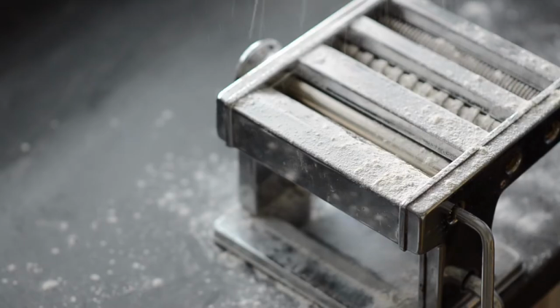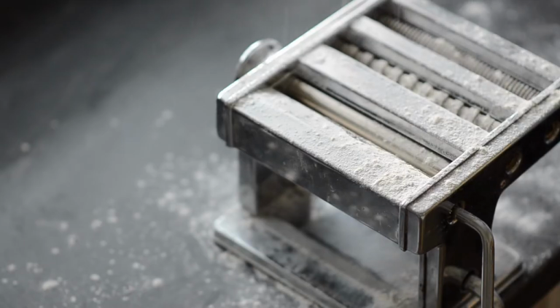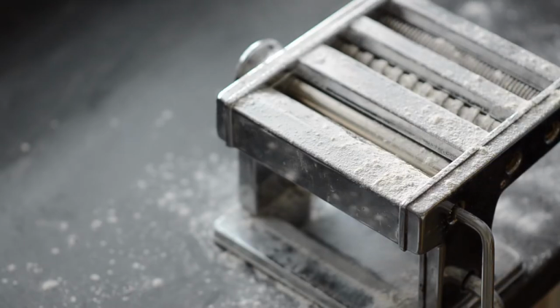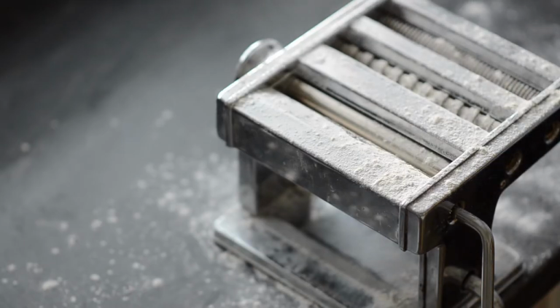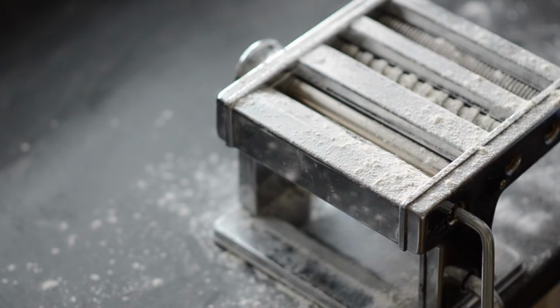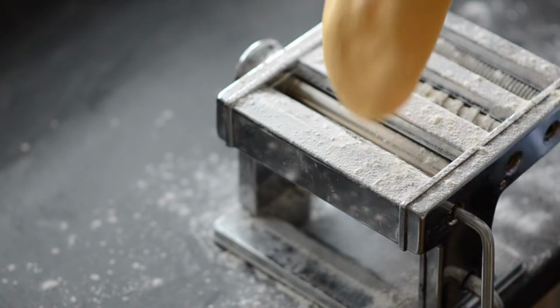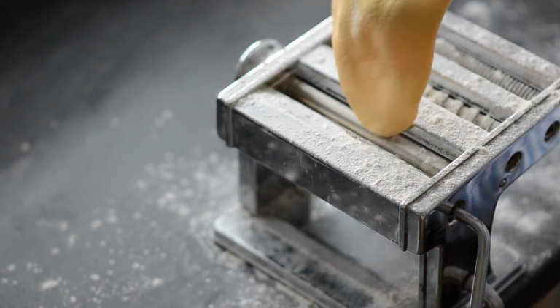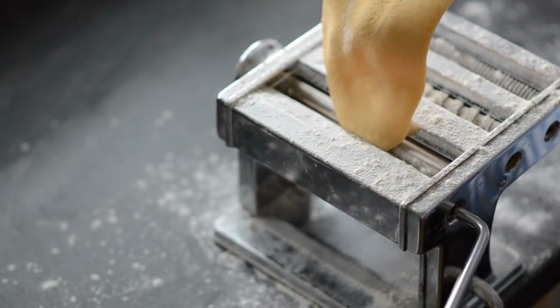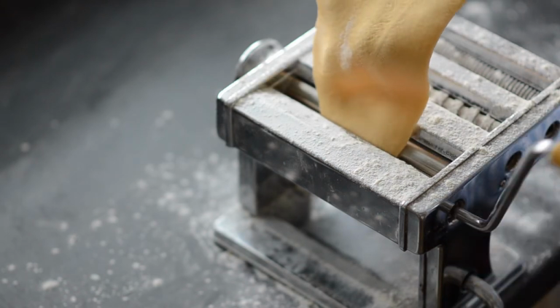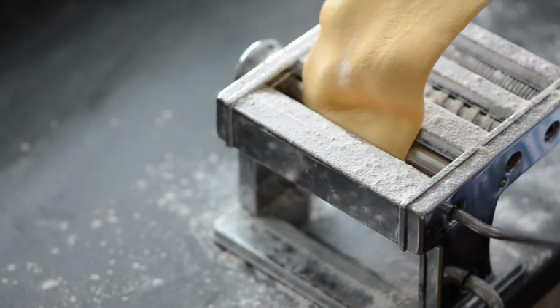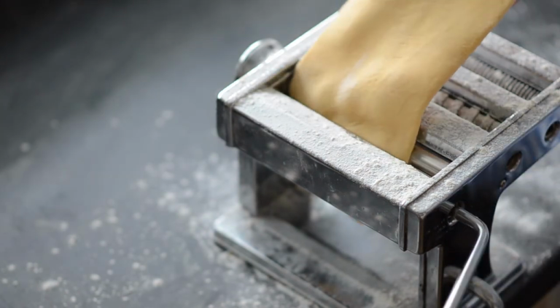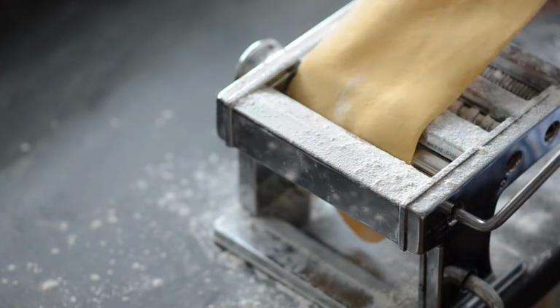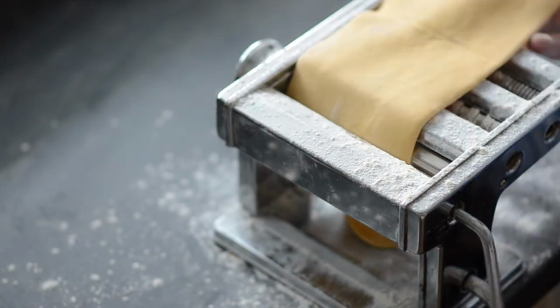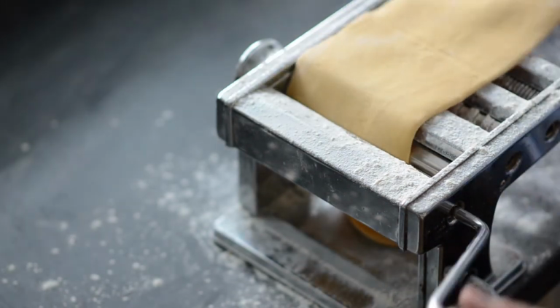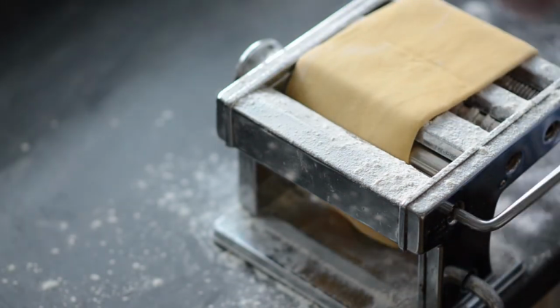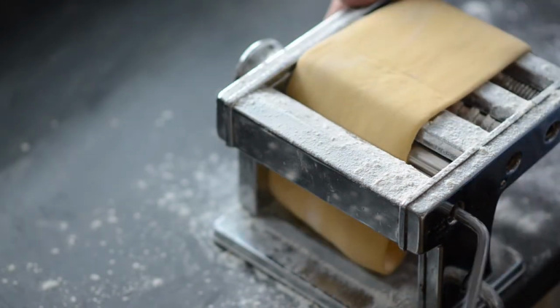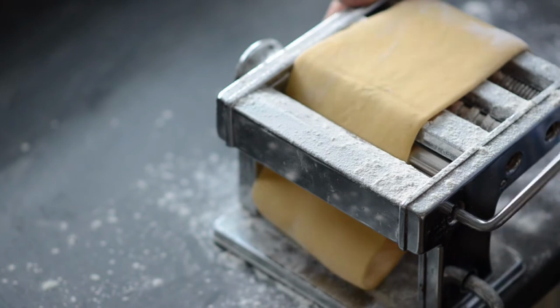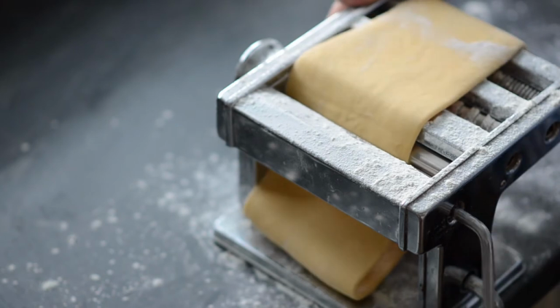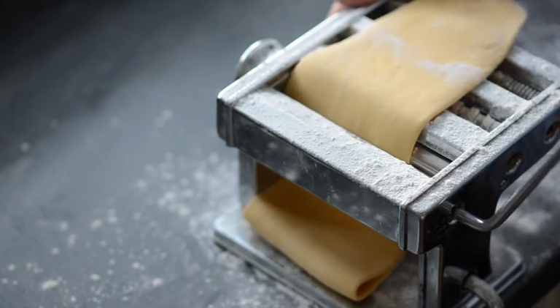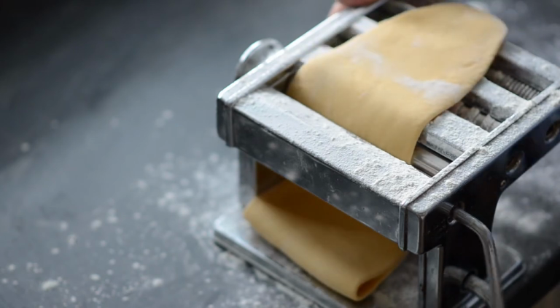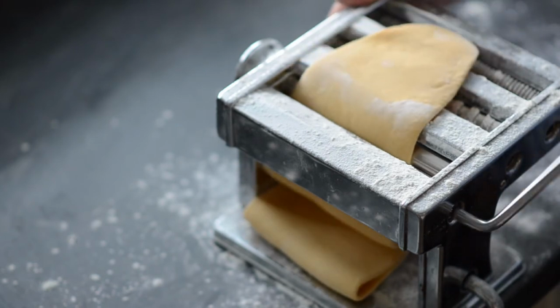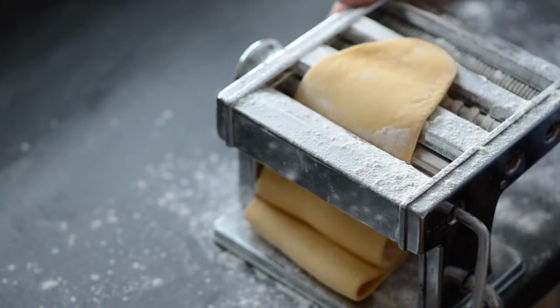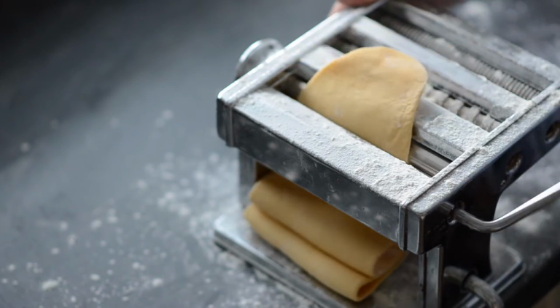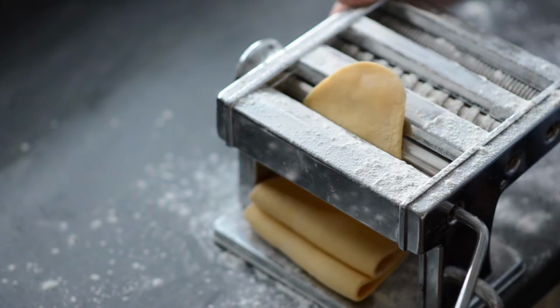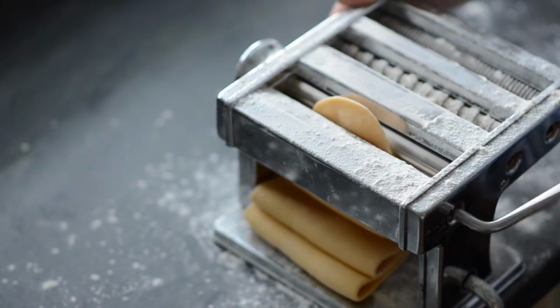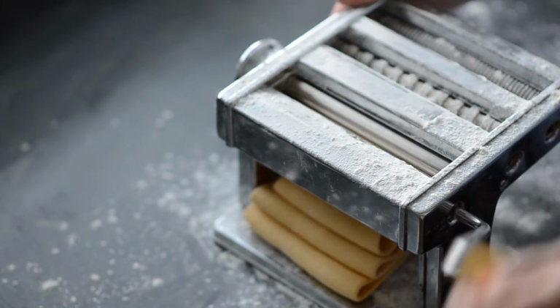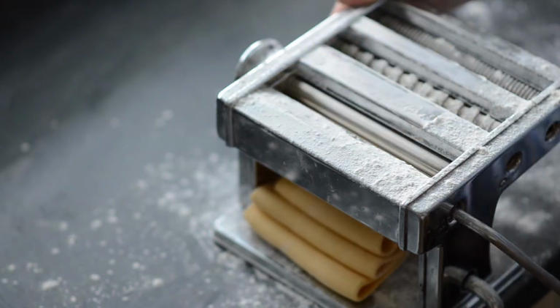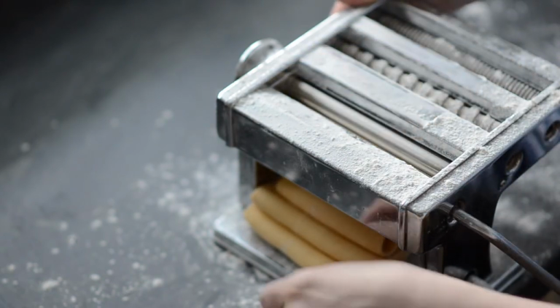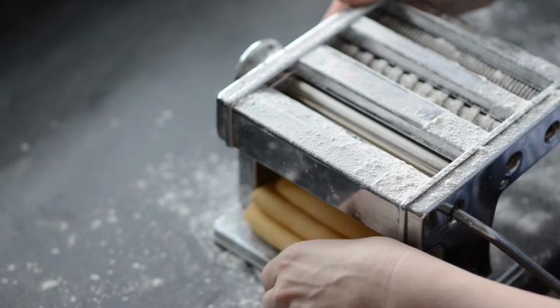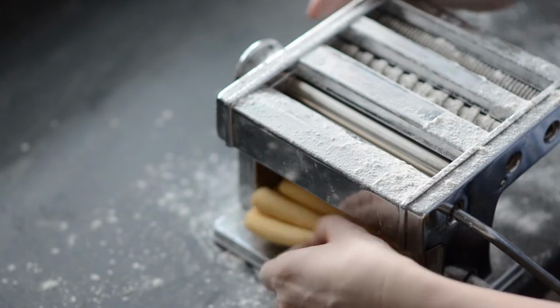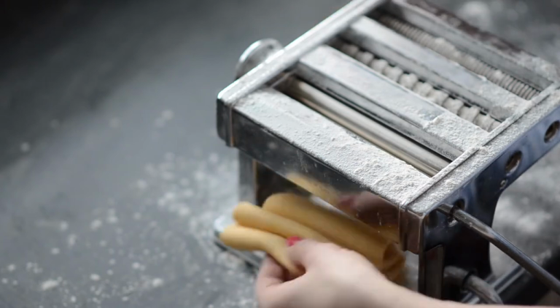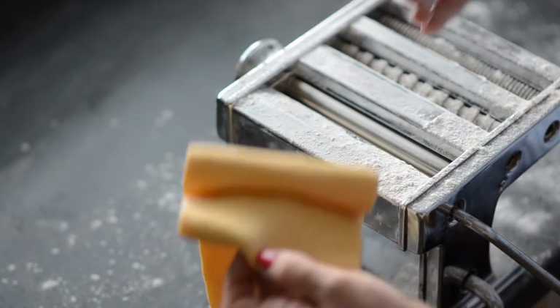Once I'm finished with kneading, it's time to roll the dough out into a thin layer. You're supposed to use a rolling pin, but I always cheat and put out an old pasta machine, which does the work in no time.